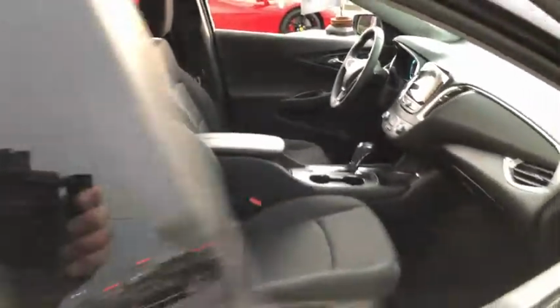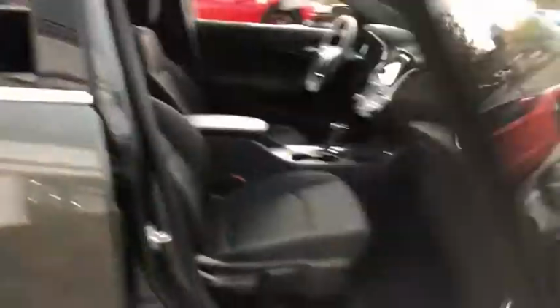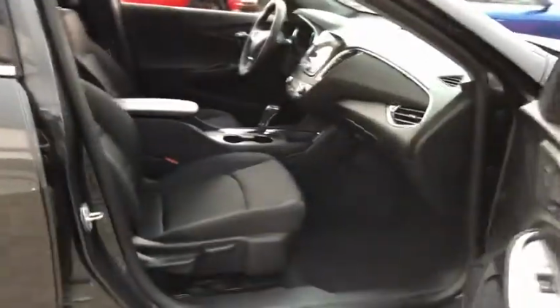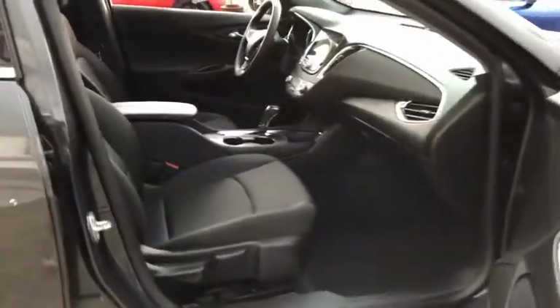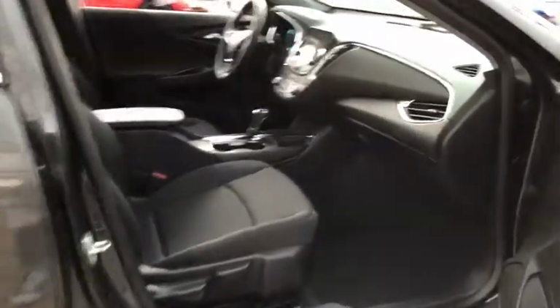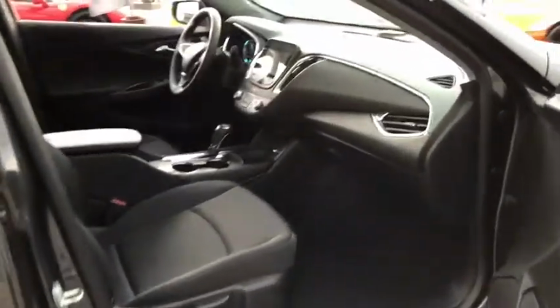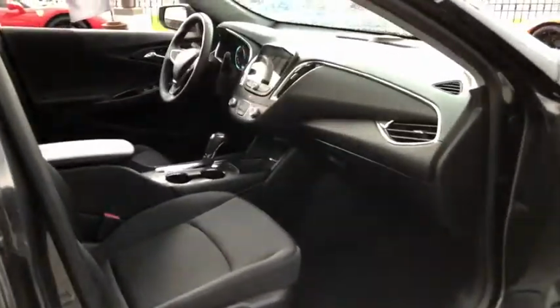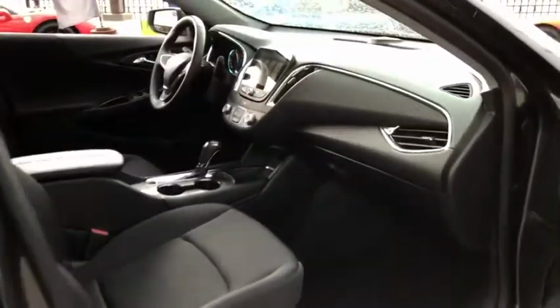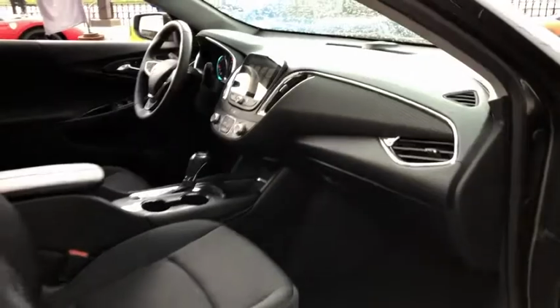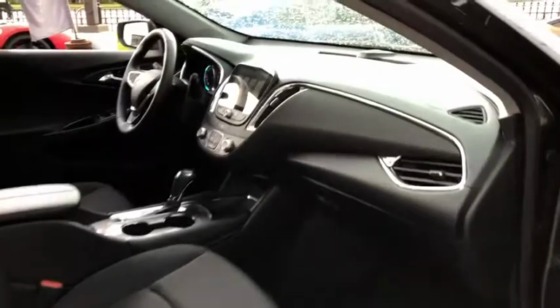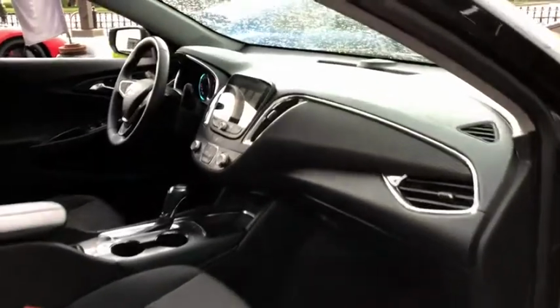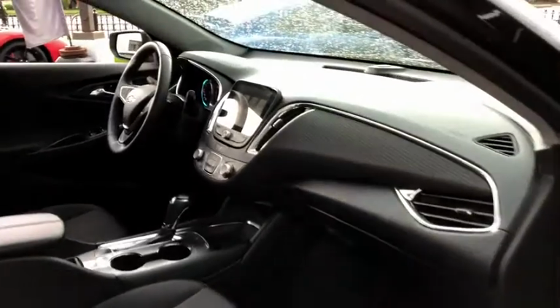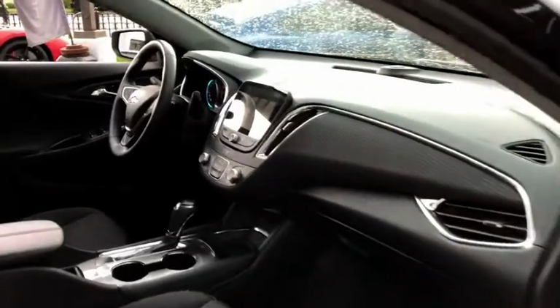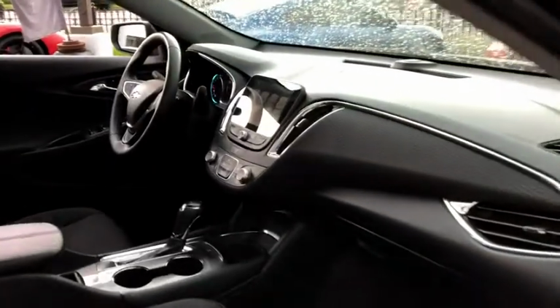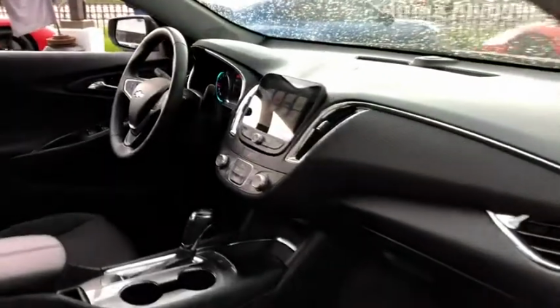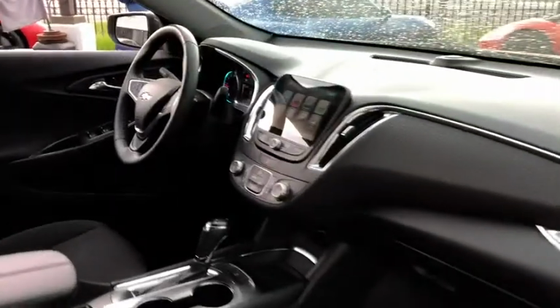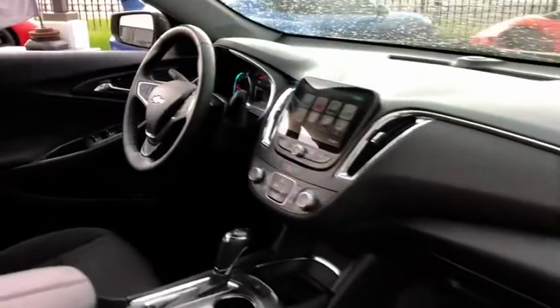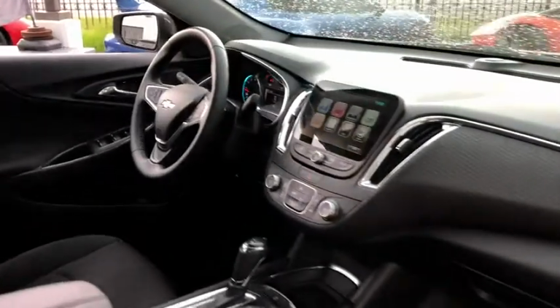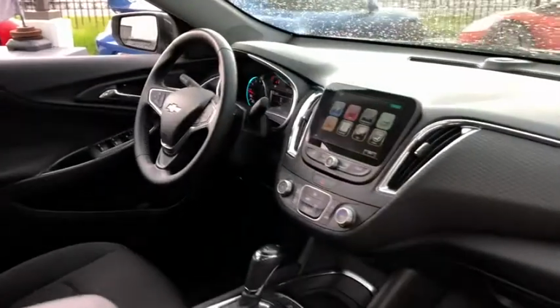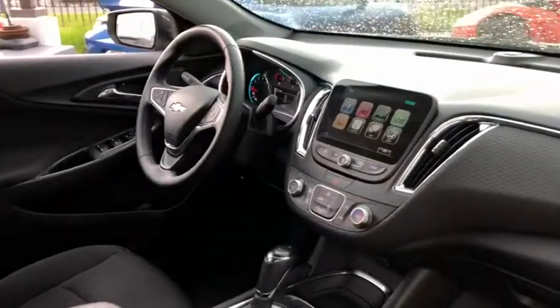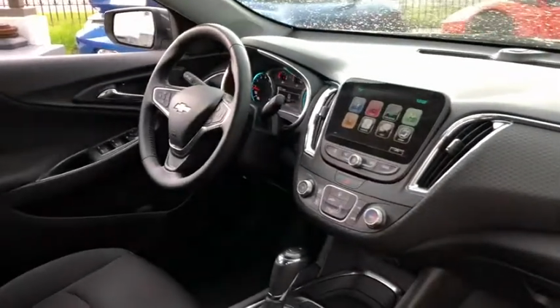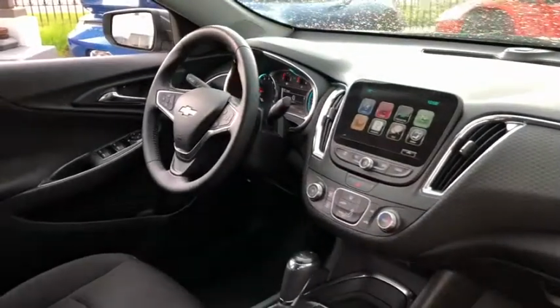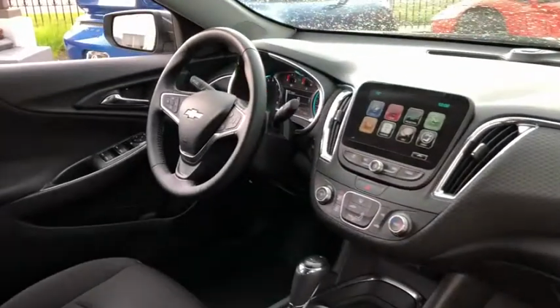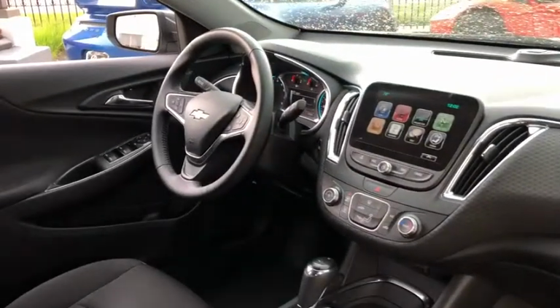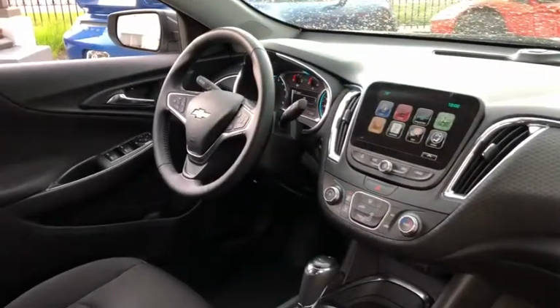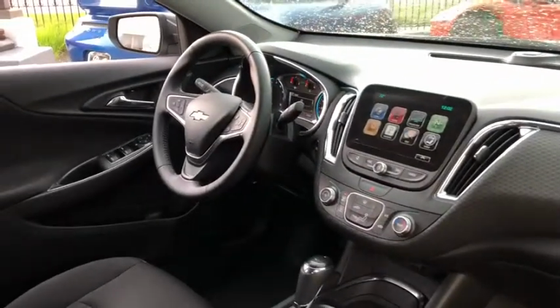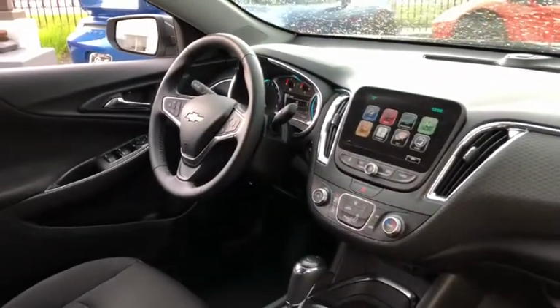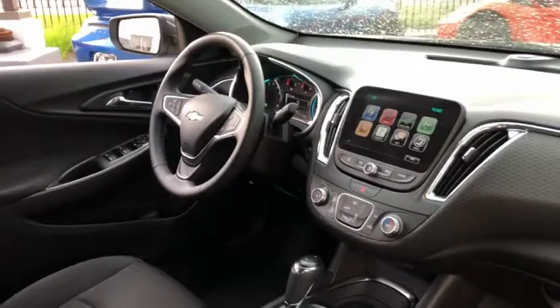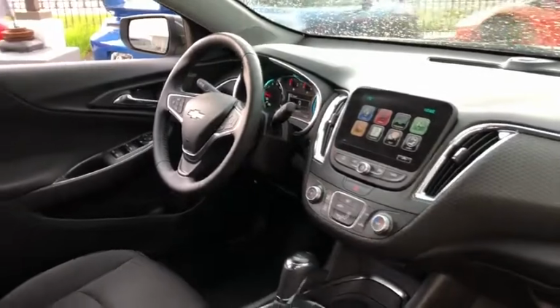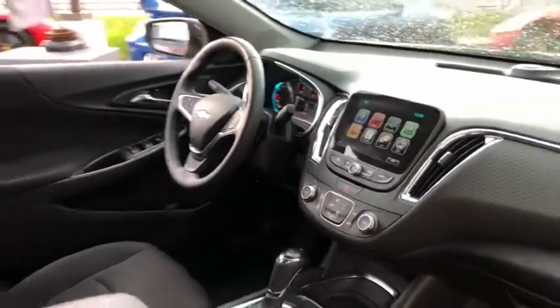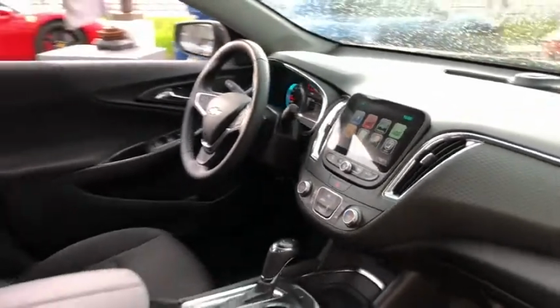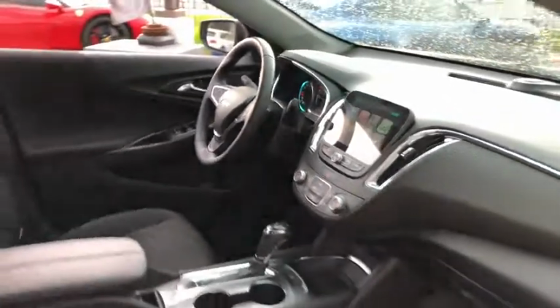Backup camera, anti-lock braking system, remote engine start, steering wheel audio control, stability control, traction control, keyless entry.